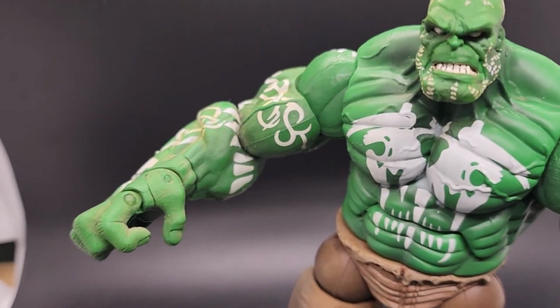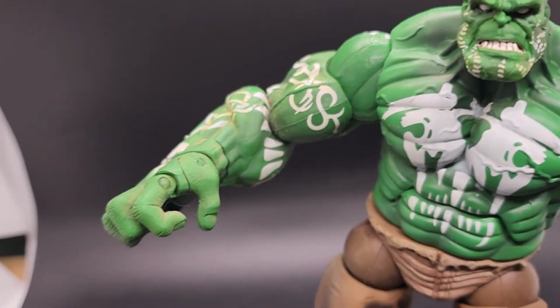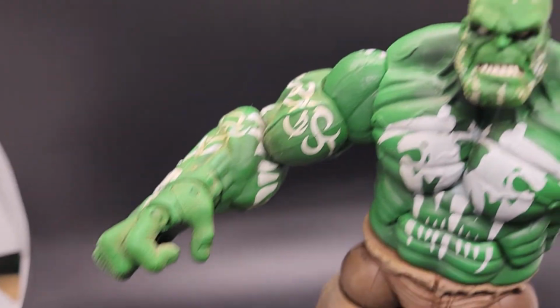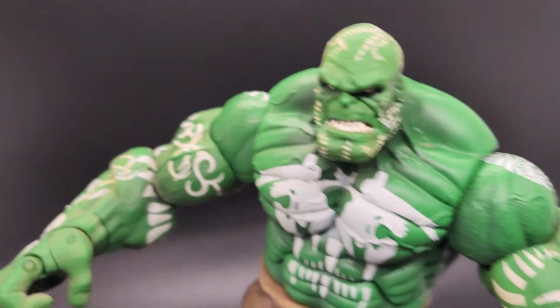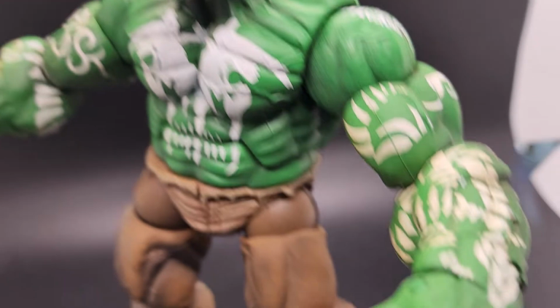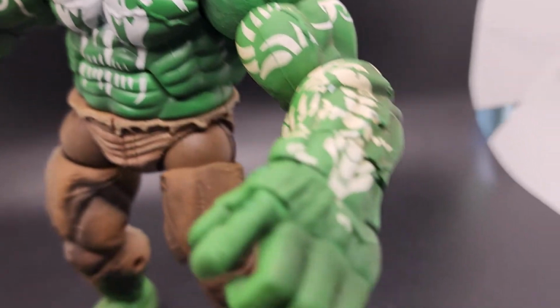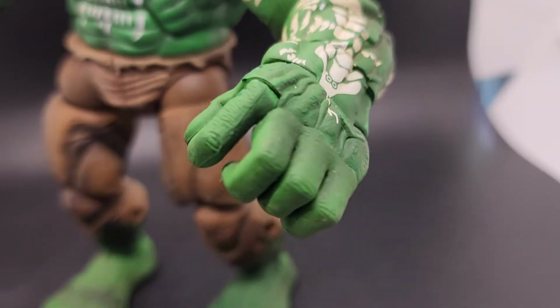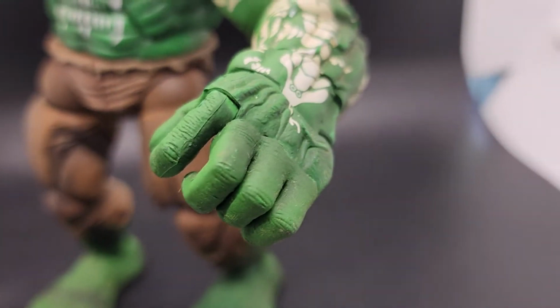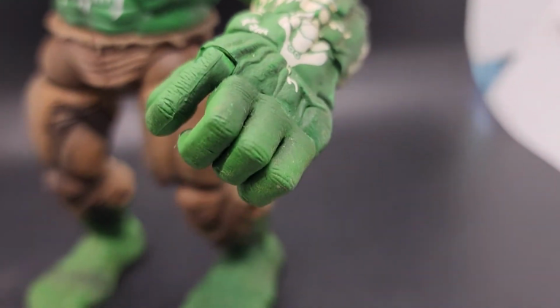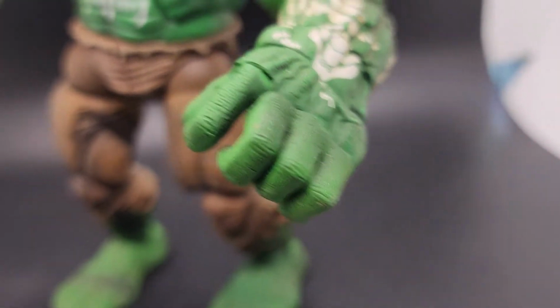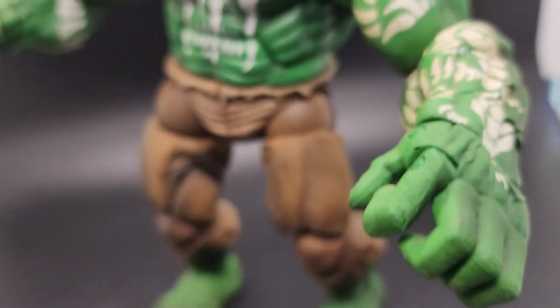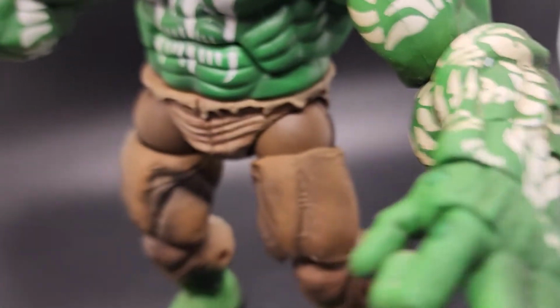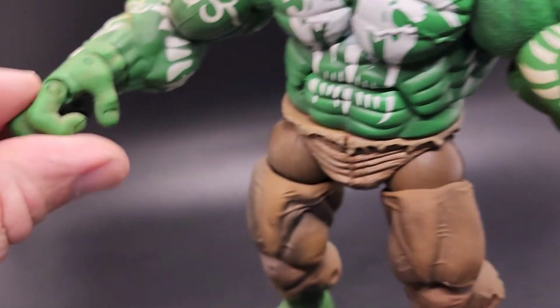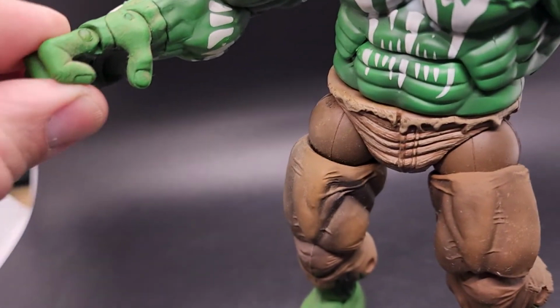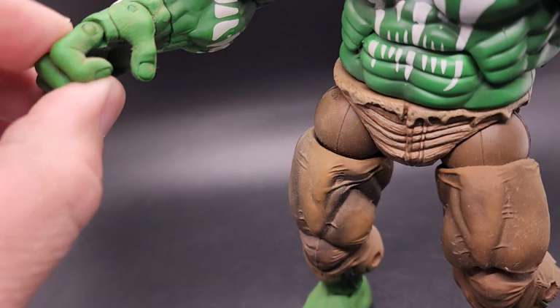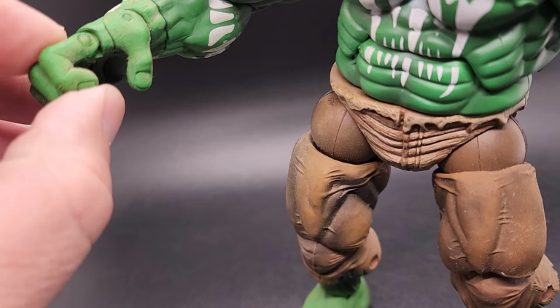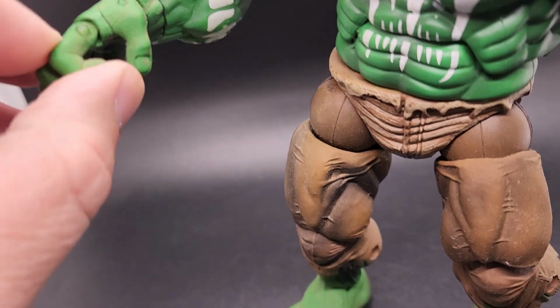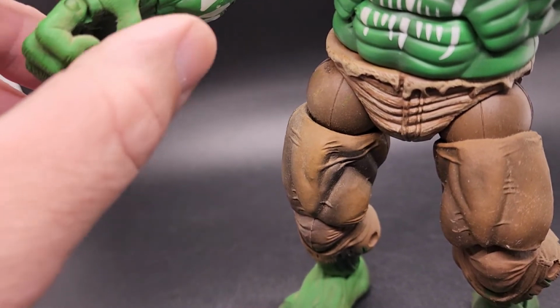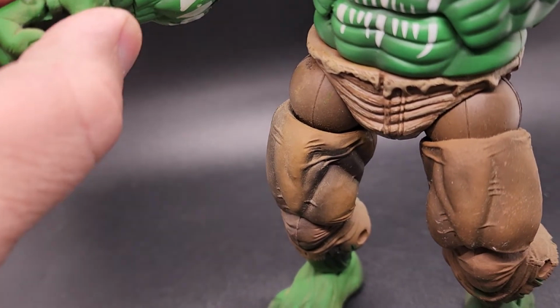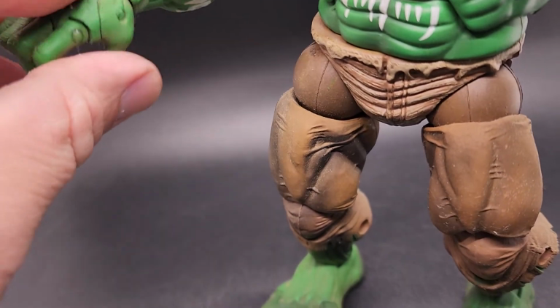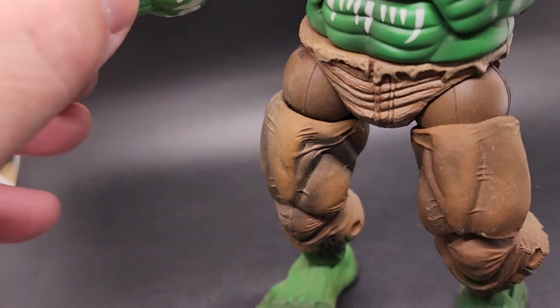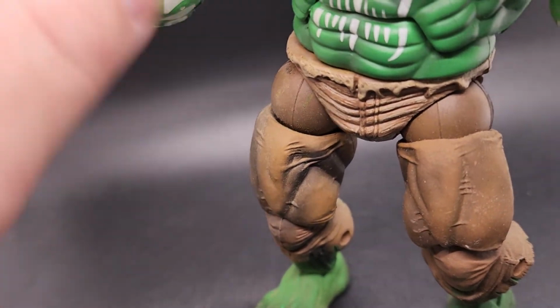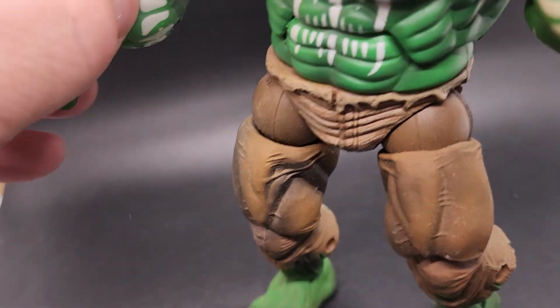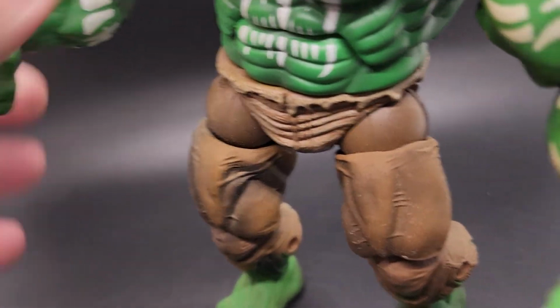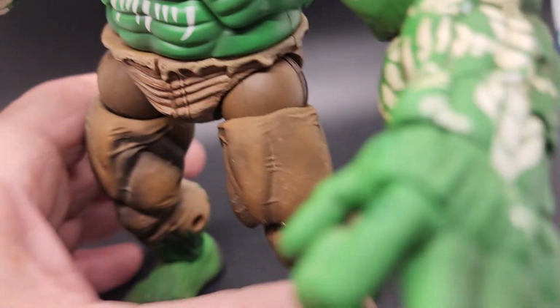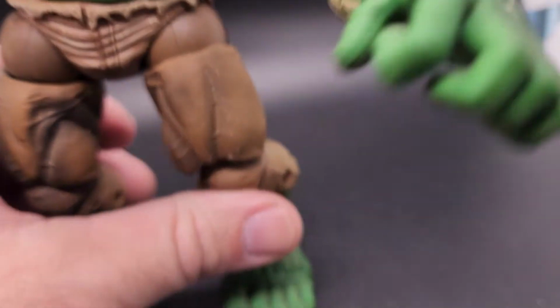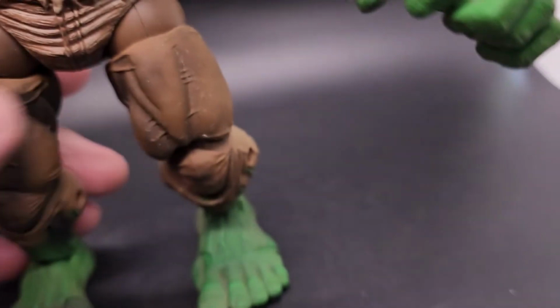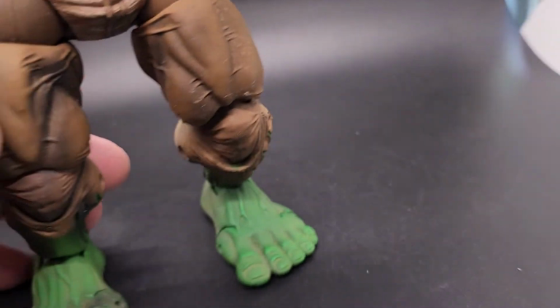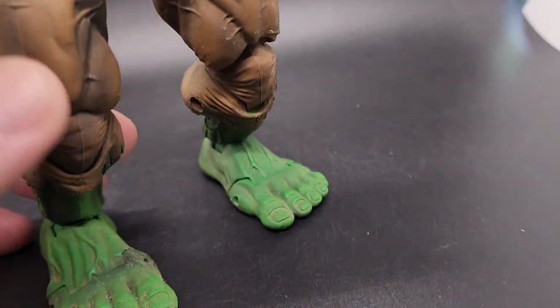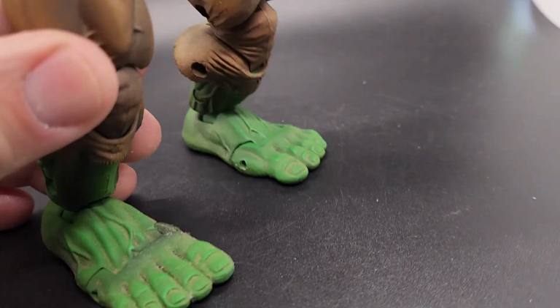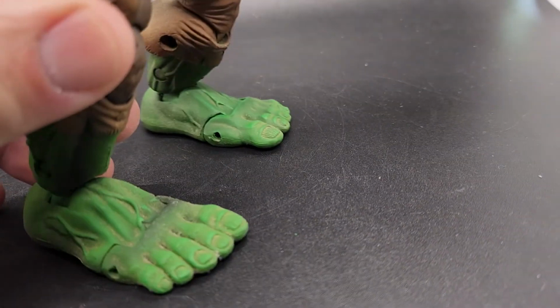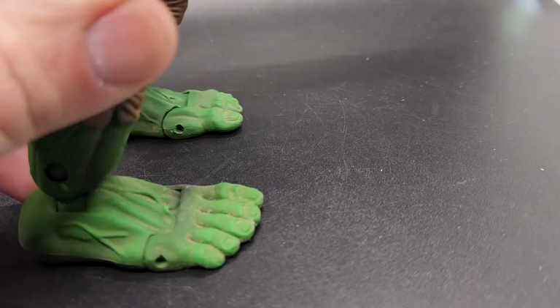What an awesome figure. So detailed, so many movements — fingers move, wrist moves, all that moves. It's pretty incredible. It's the Incredible Hulk.